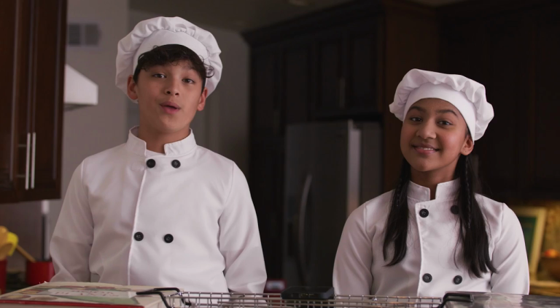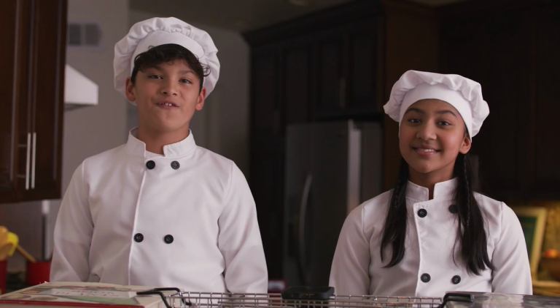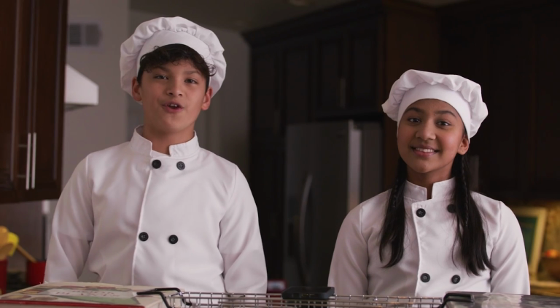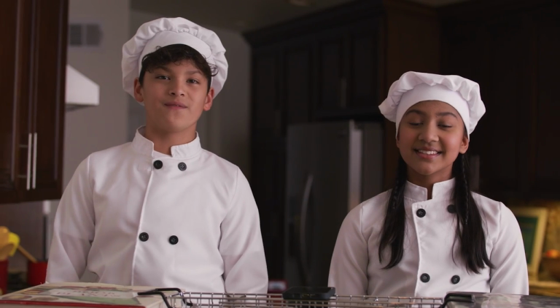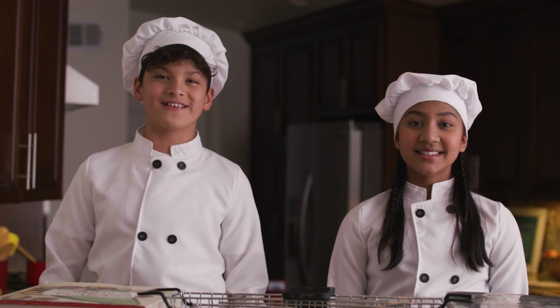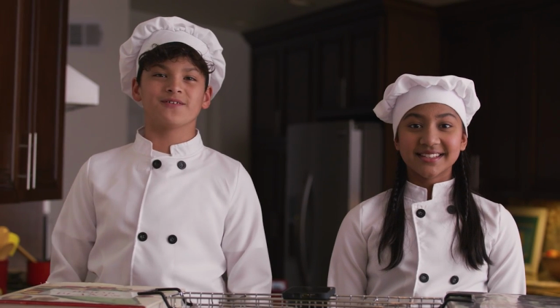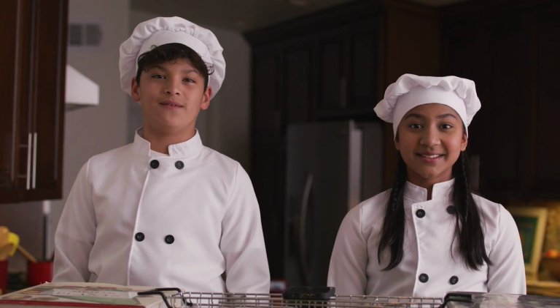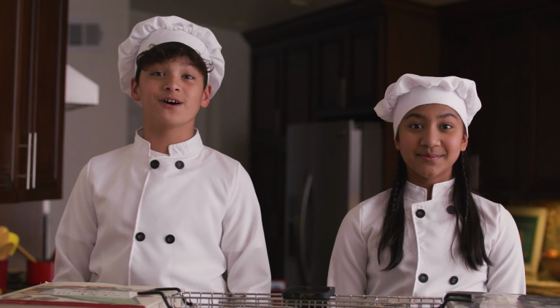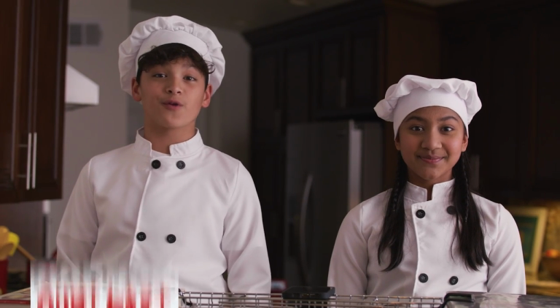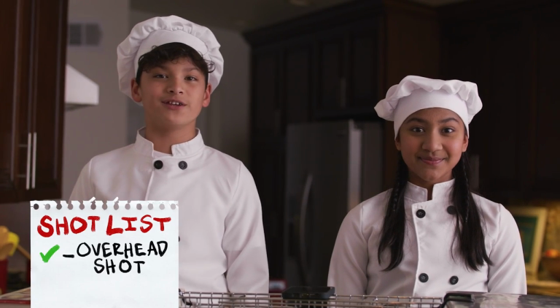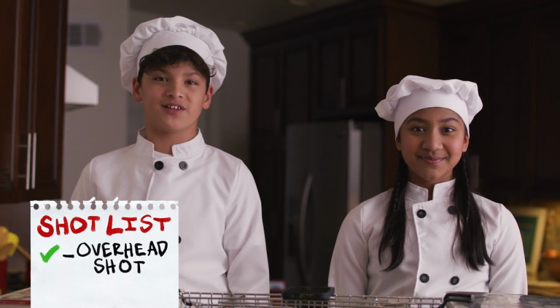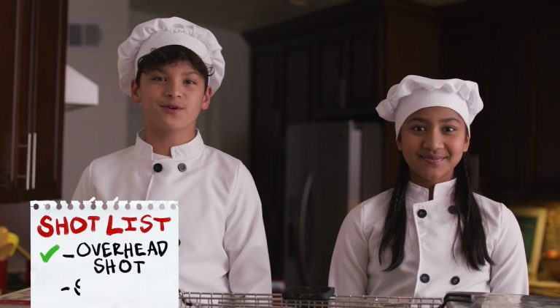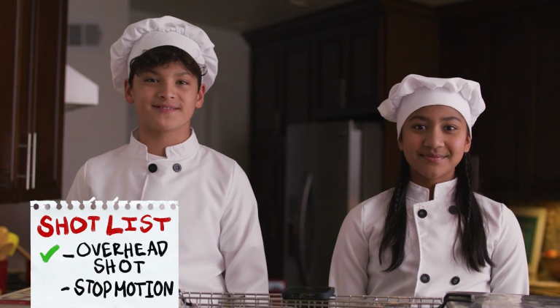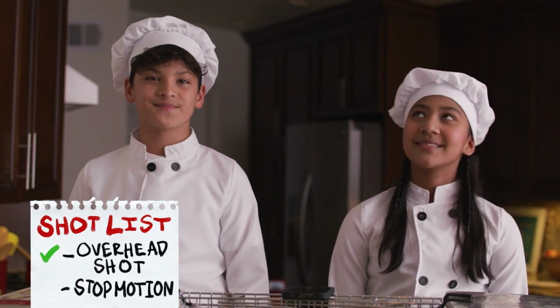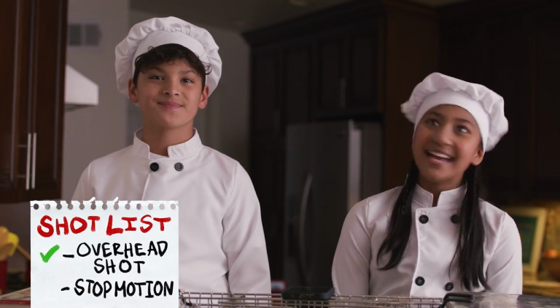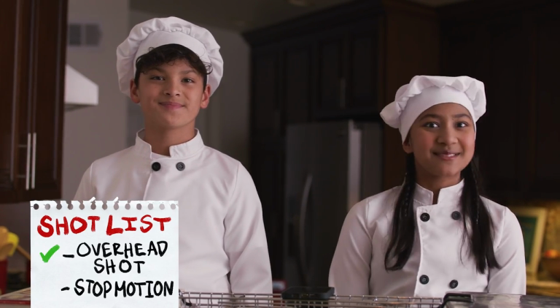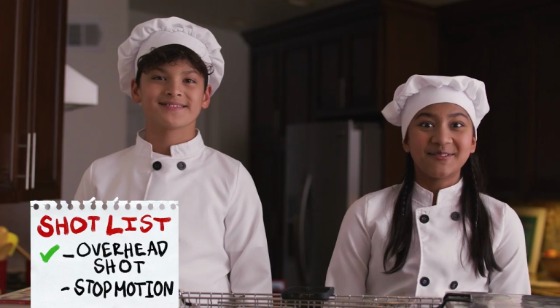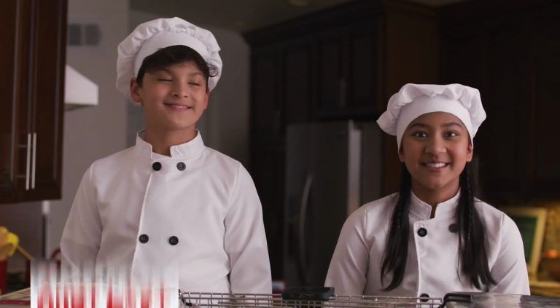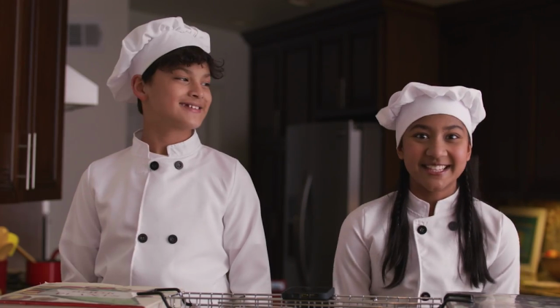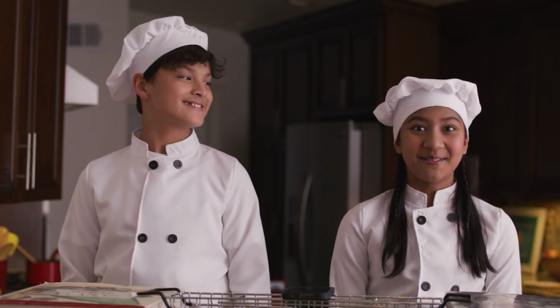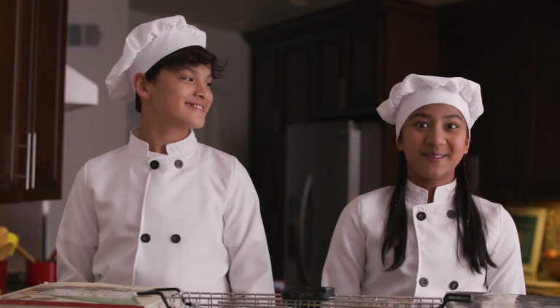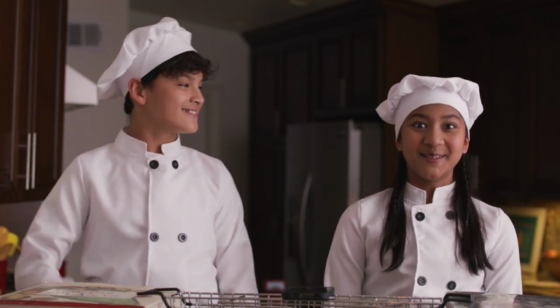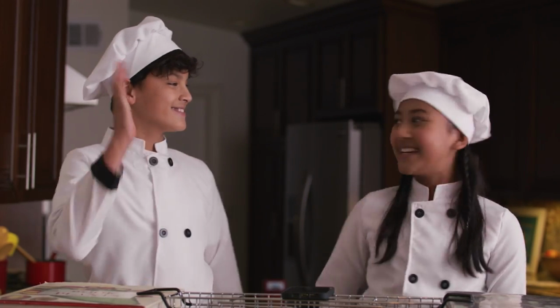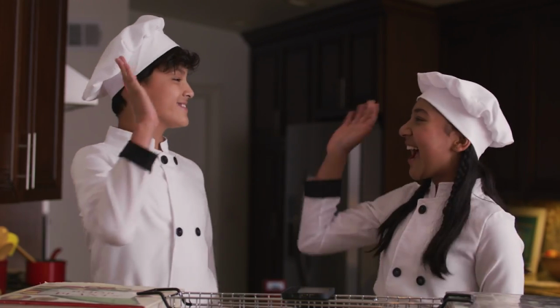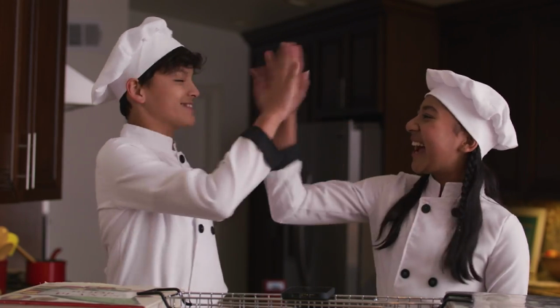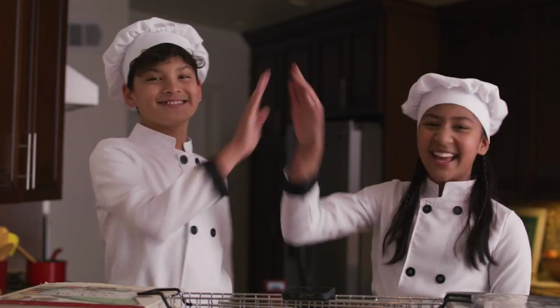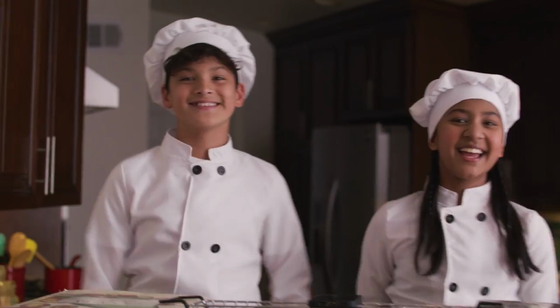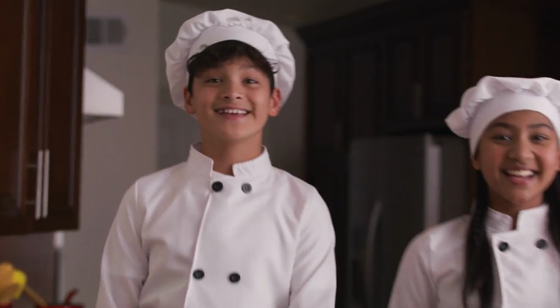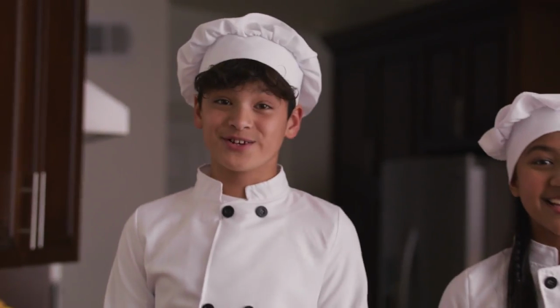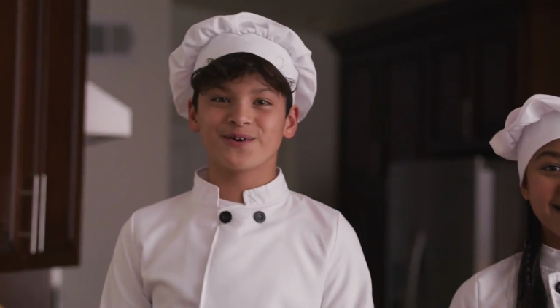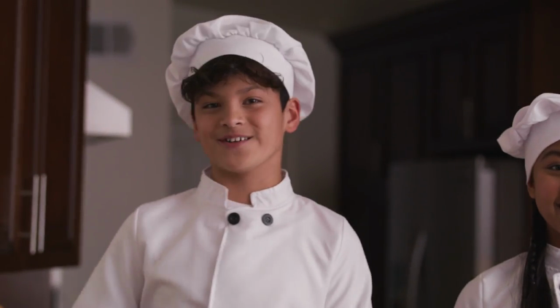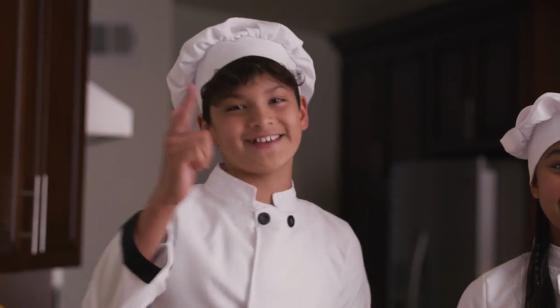We want the food in our movie to come to life, so we're going to use stop motion. Yes, we finally get to play with our food. Here's what it'll look like.